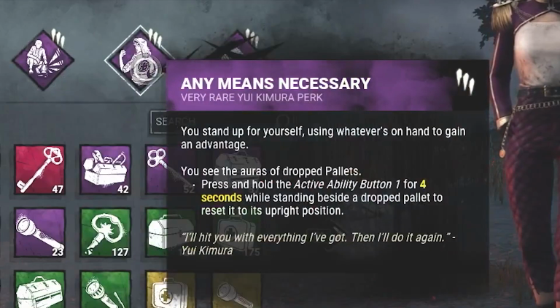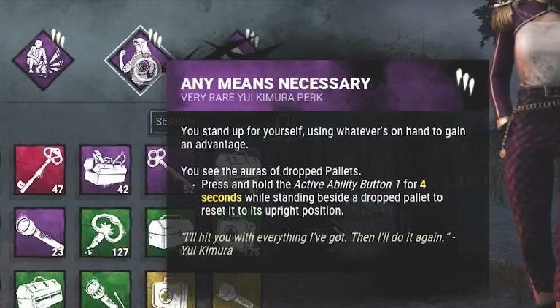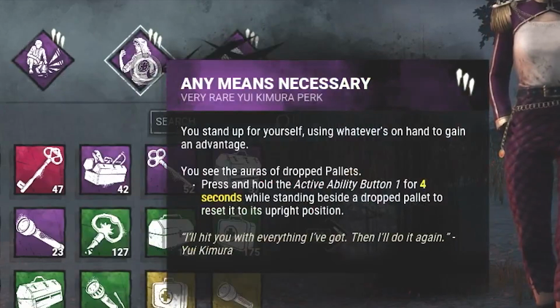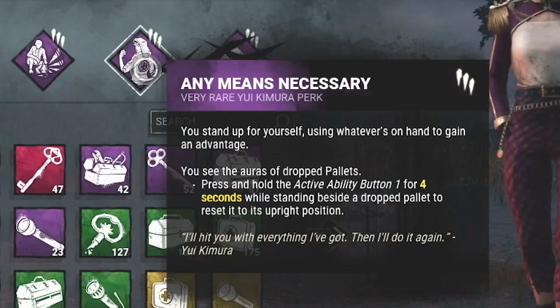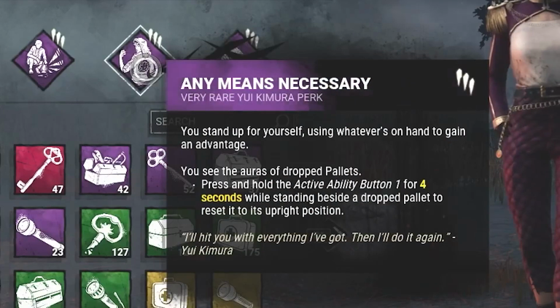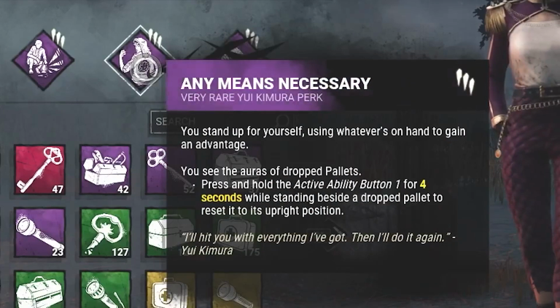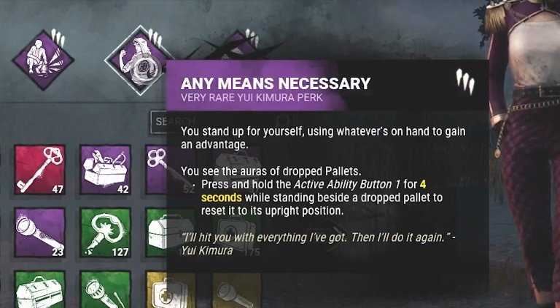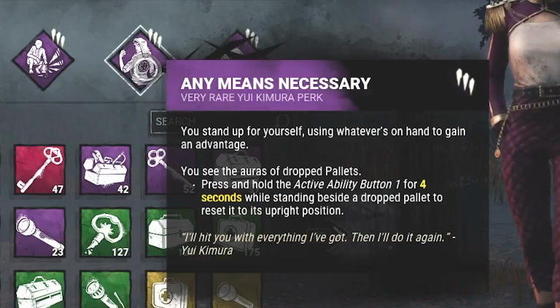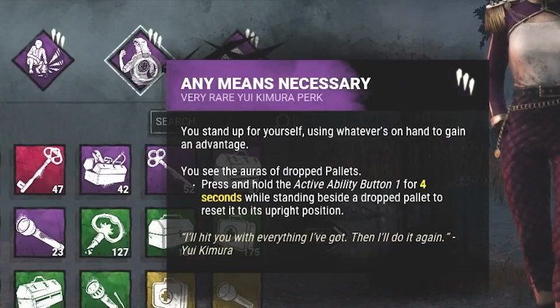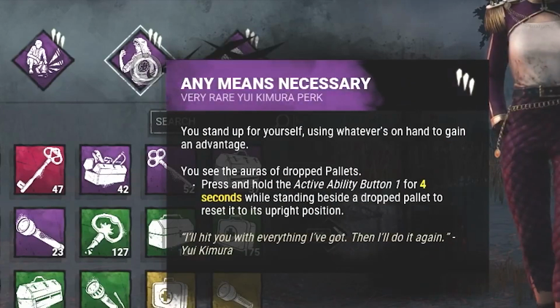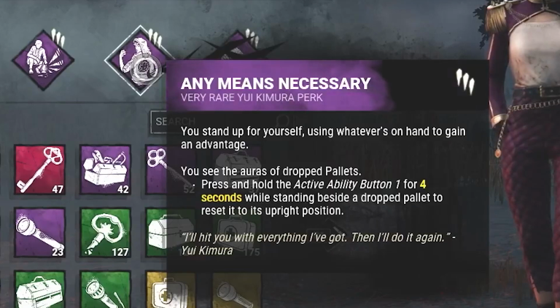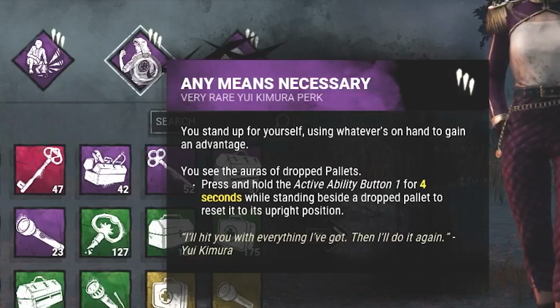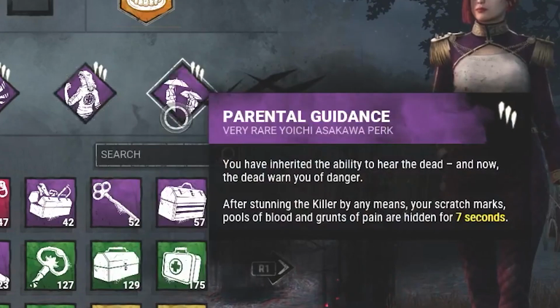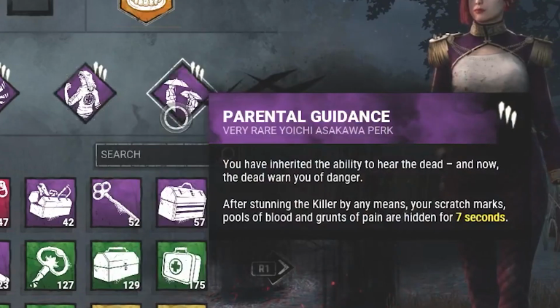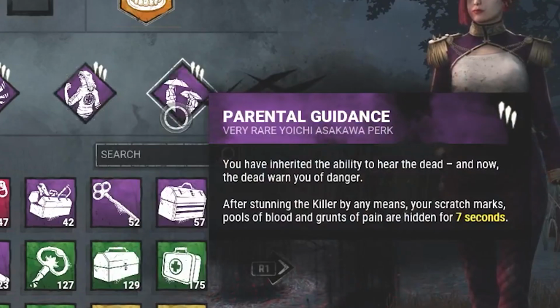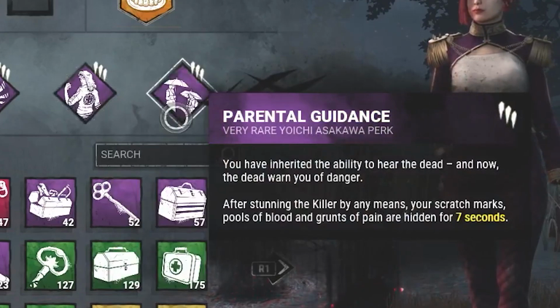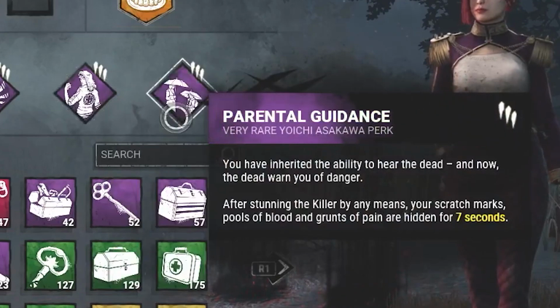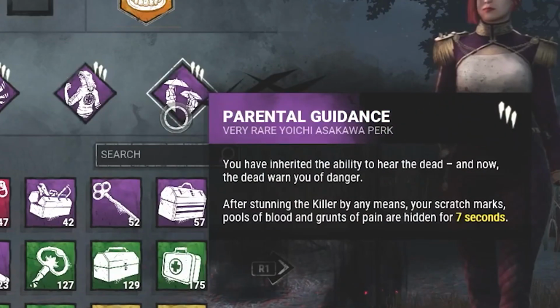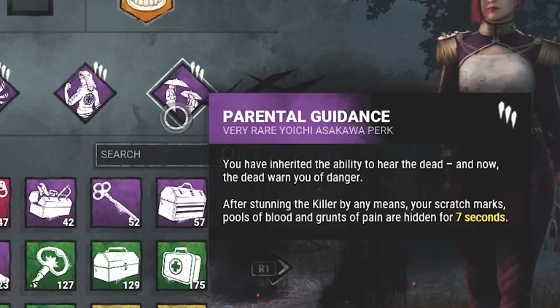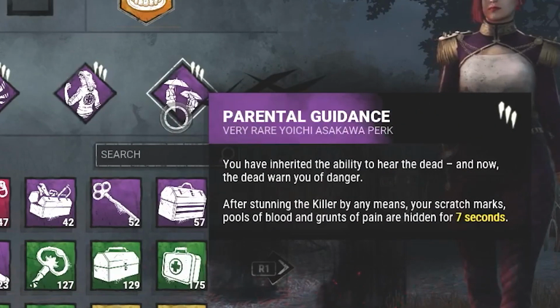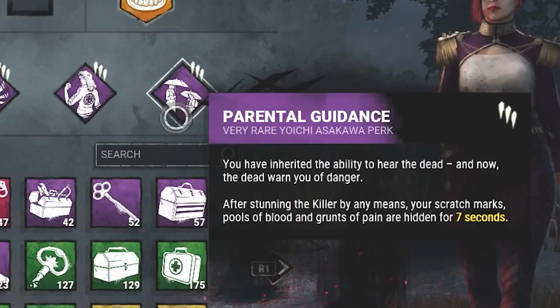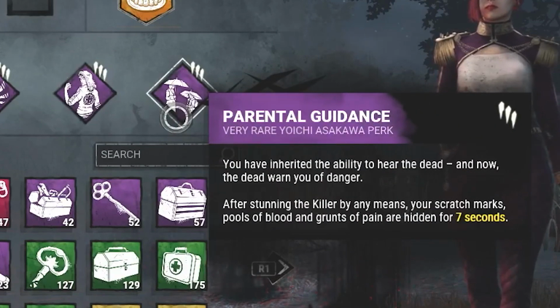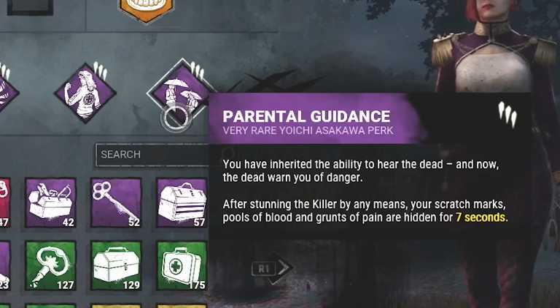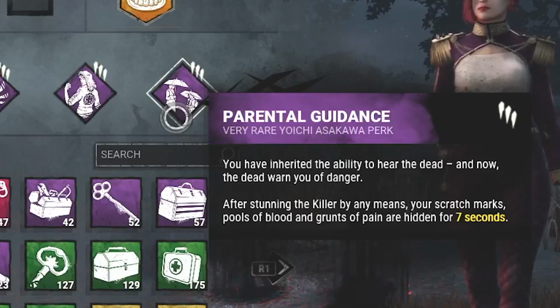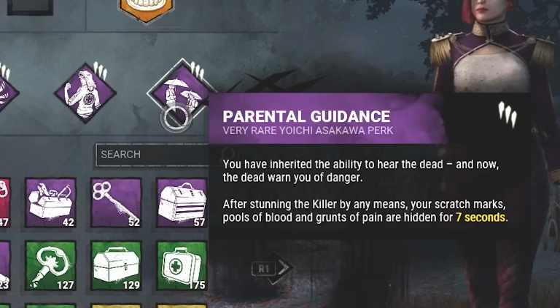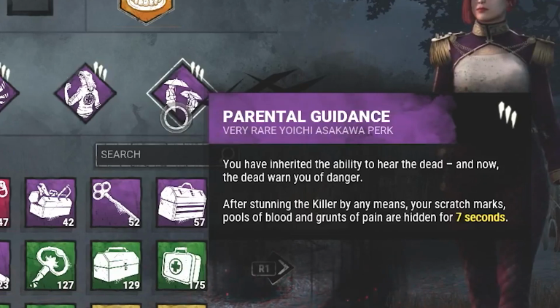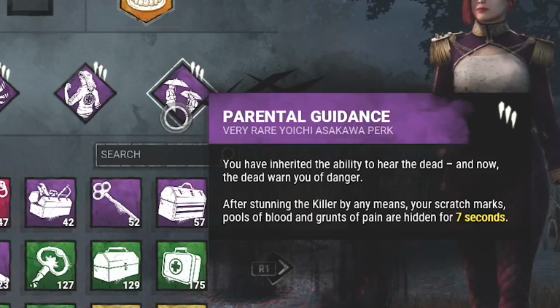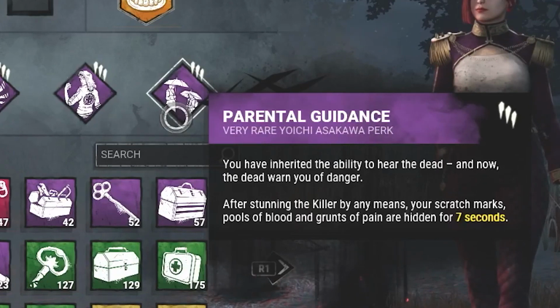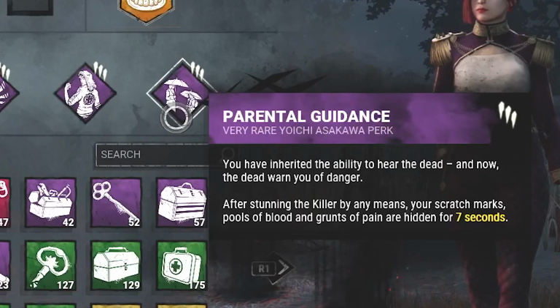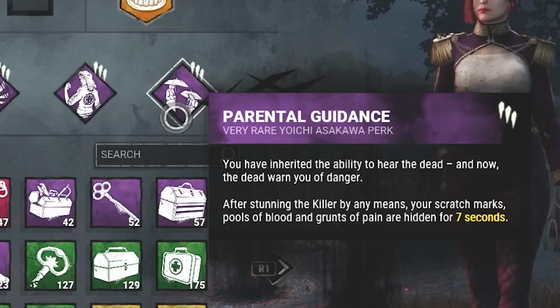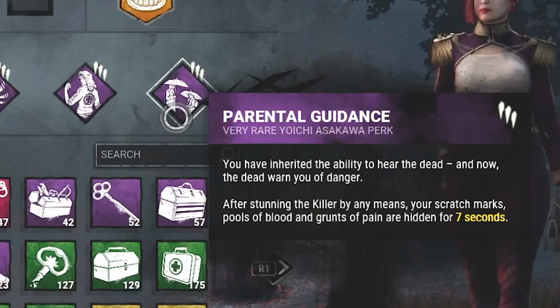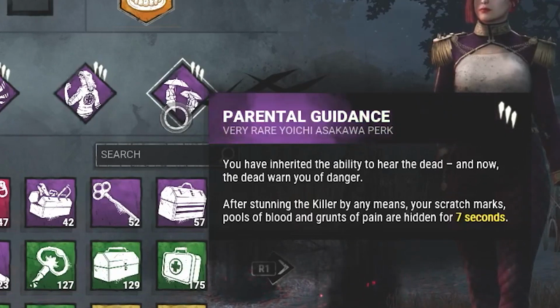Any Means Necessary will allow us to pick back up any dropped pallets that either we drop or another survivor drops. And then Parental Guidance — so after we stun the killer by any means, the scratch marks, pools of blood, and grunts of pain are hidden for 7 seconds, allowing us a nice and easy escape.